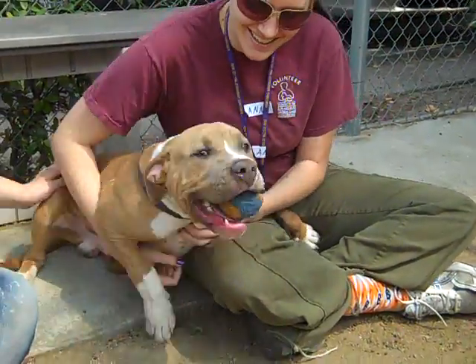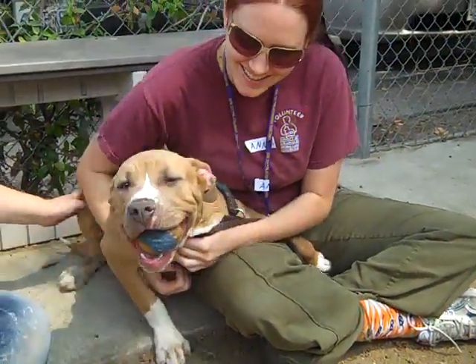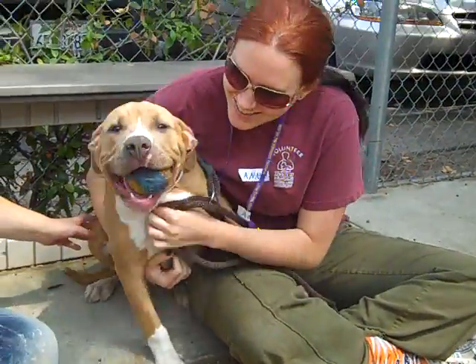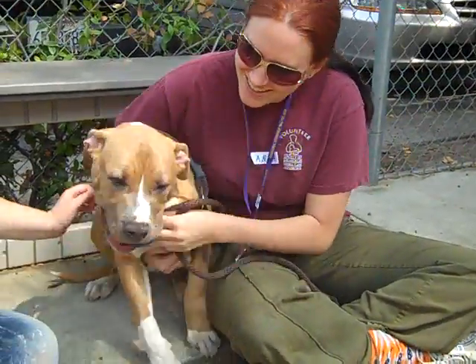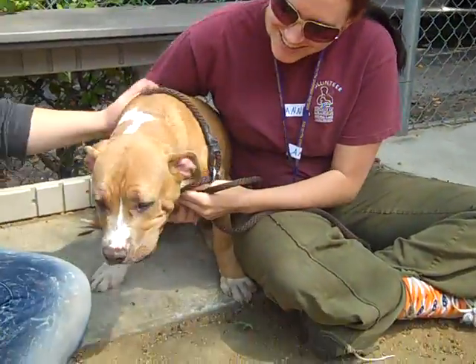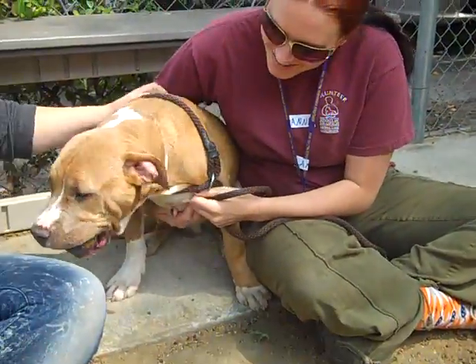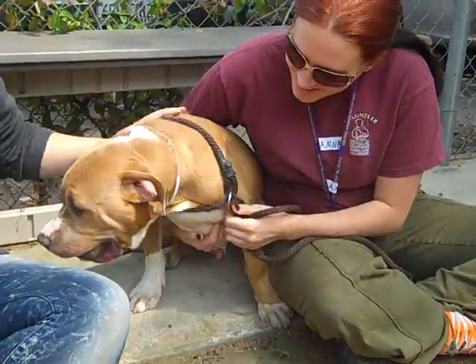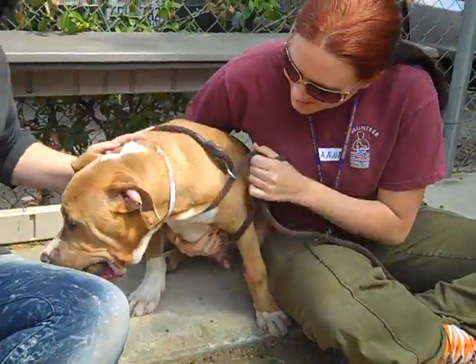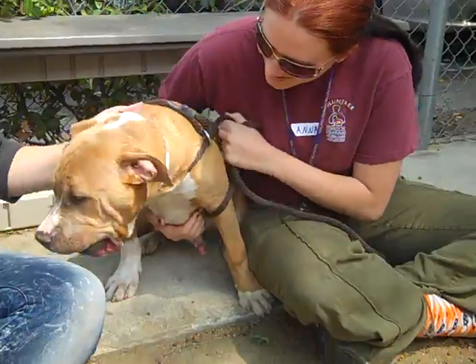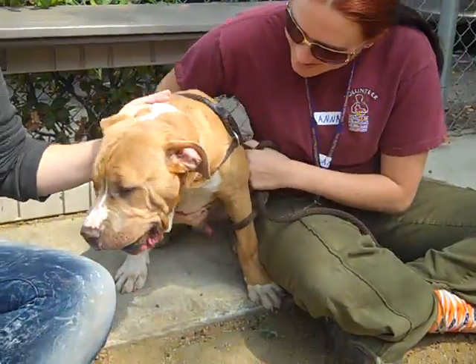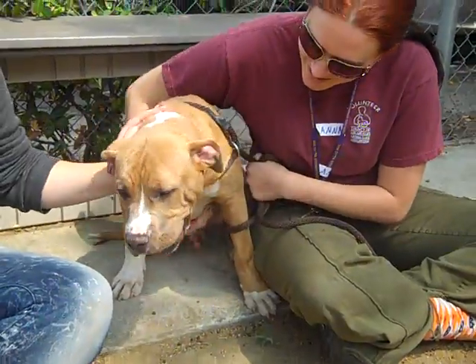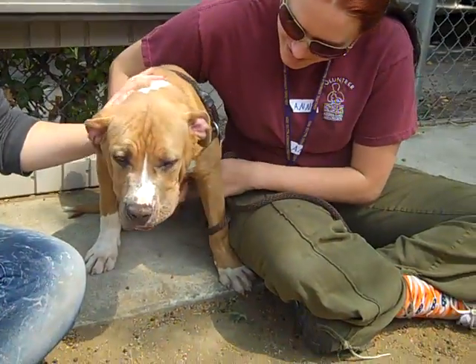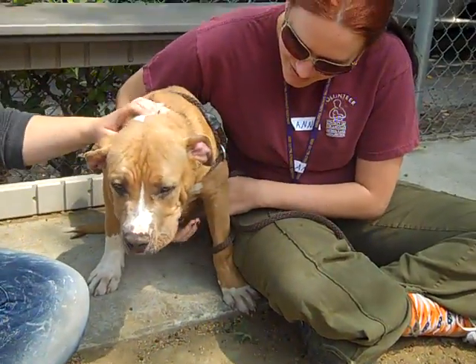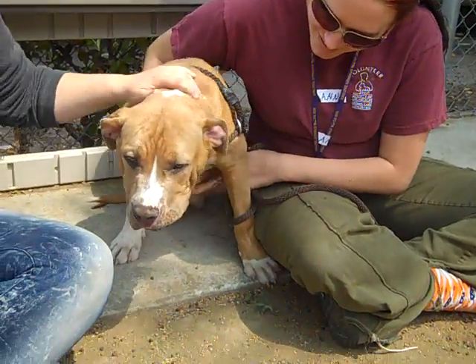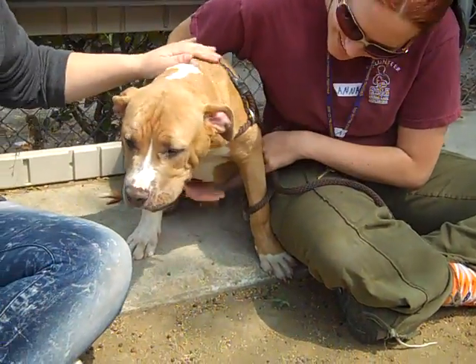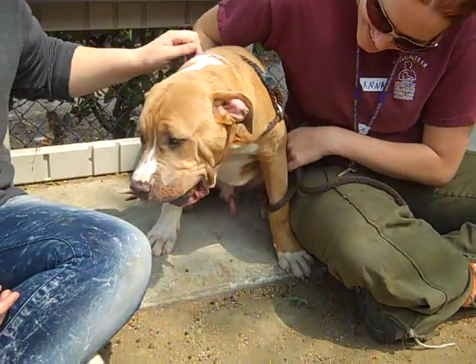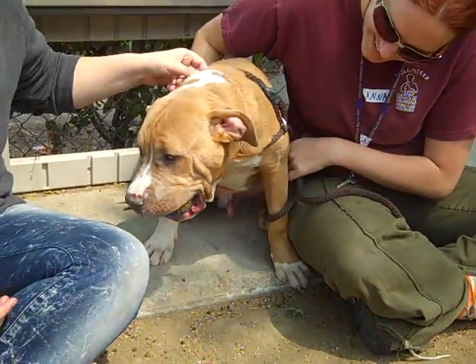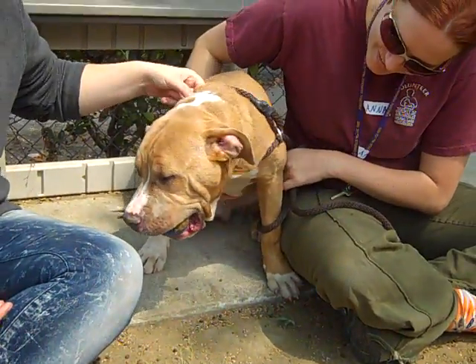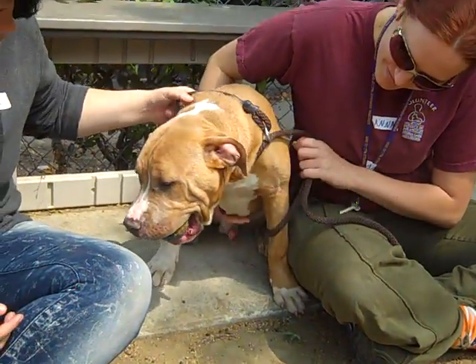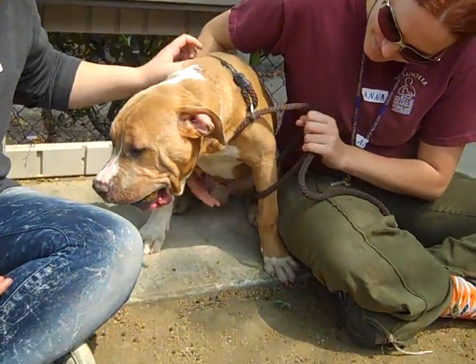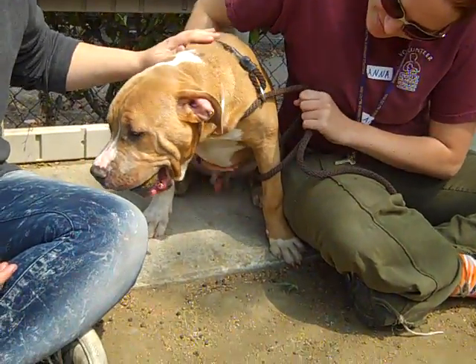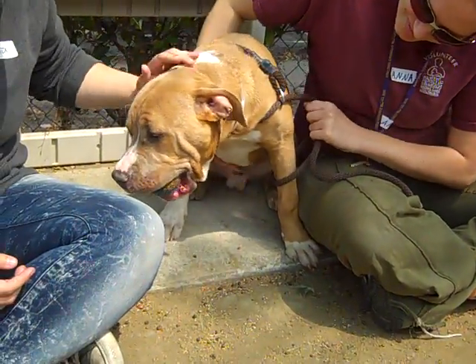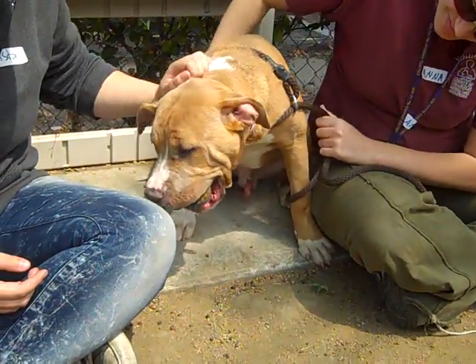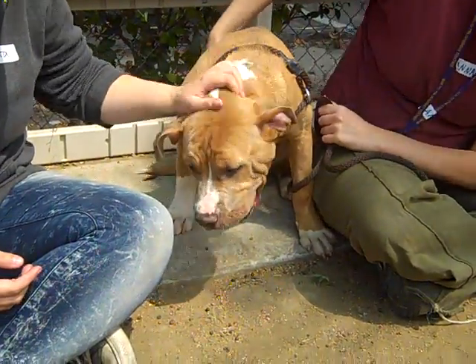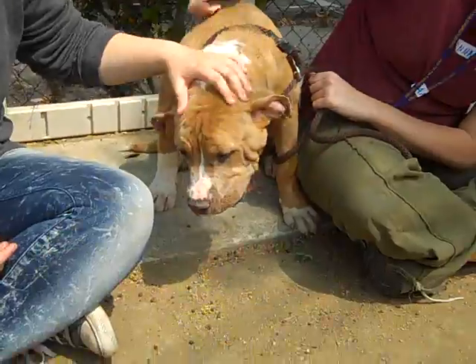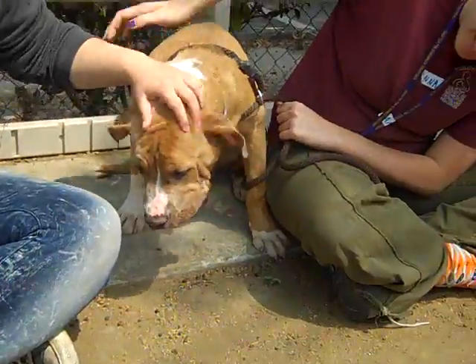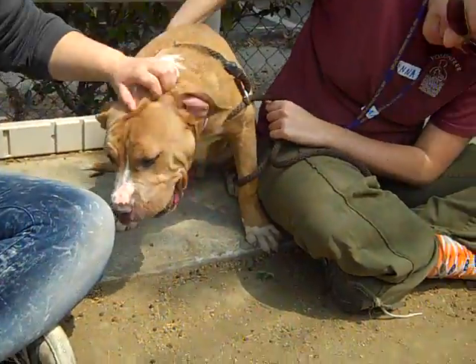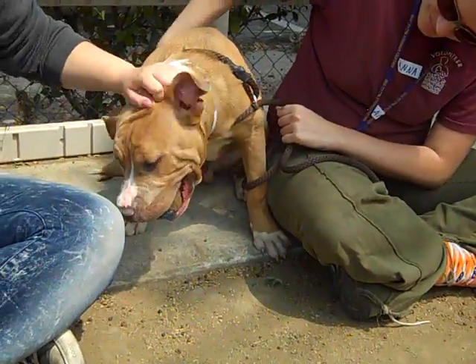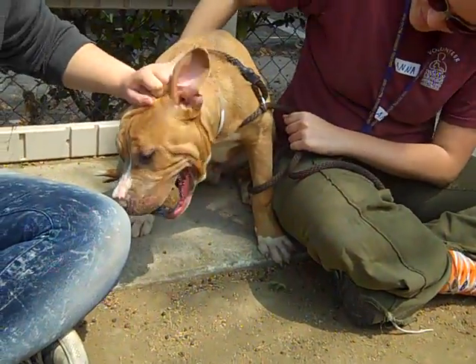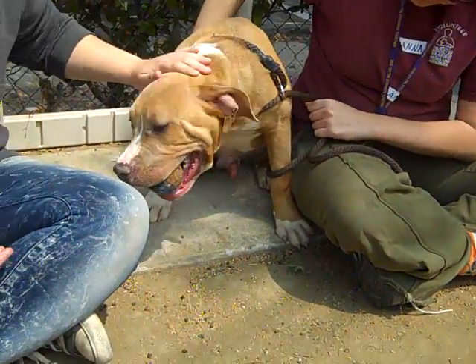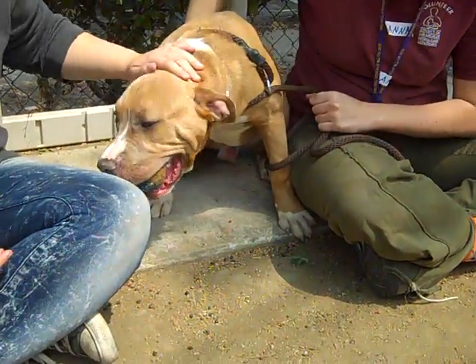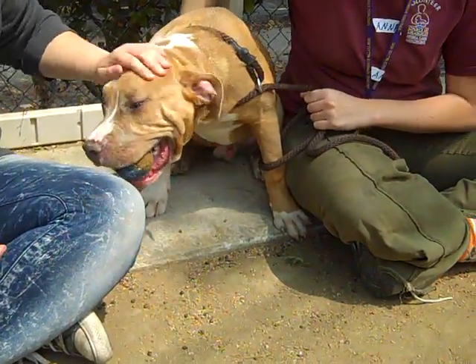This big bundle of joy is Bieber. Bieber is a male brown and white pit bull mix. We think he's about six months old. His impound number is A46-88088.